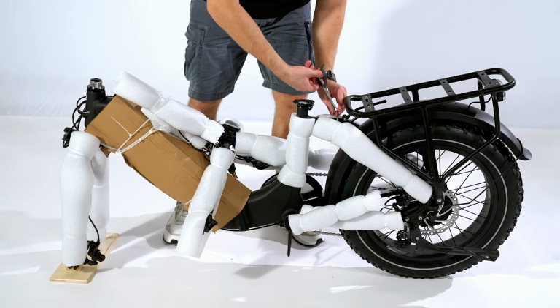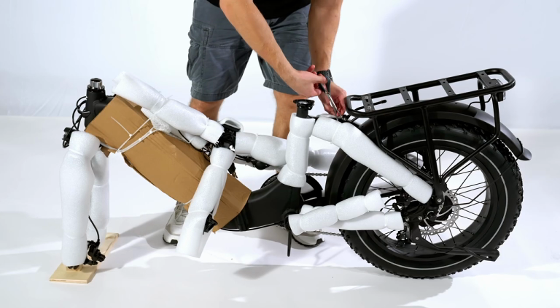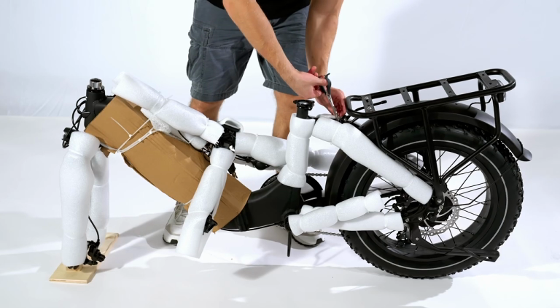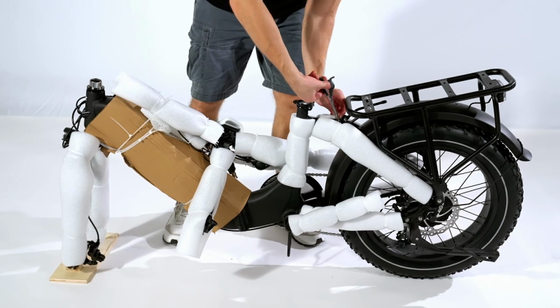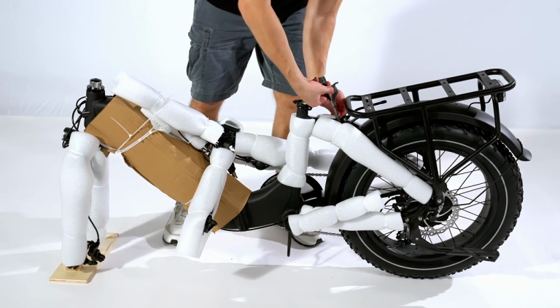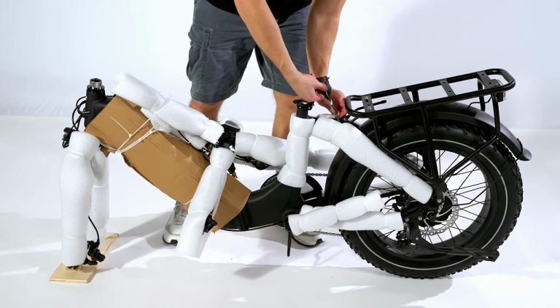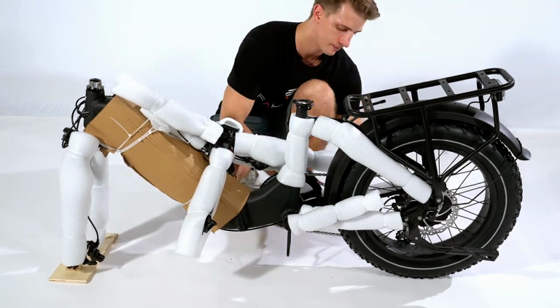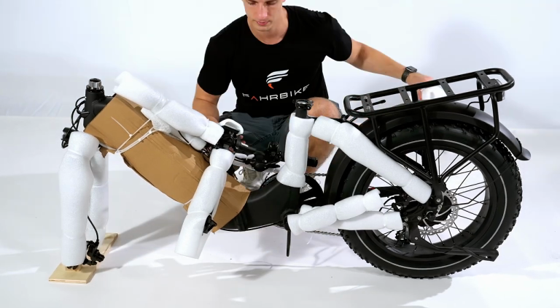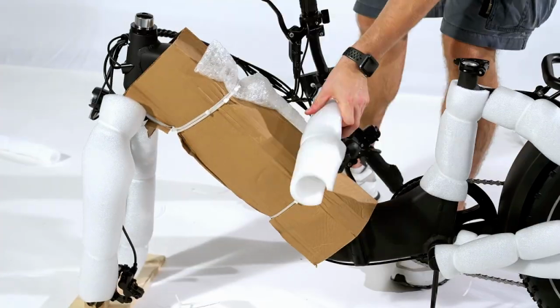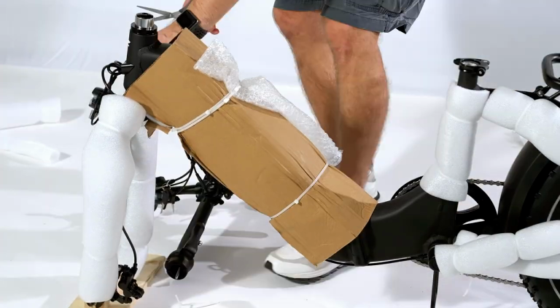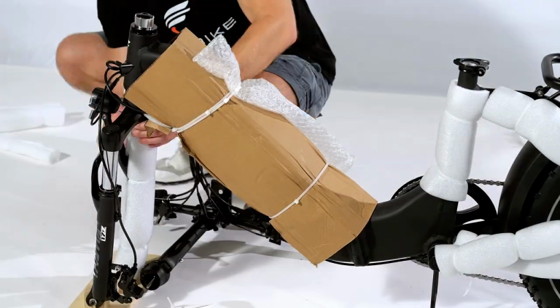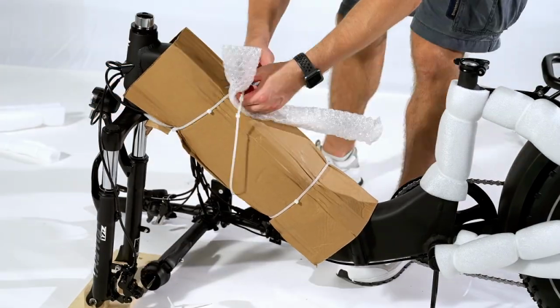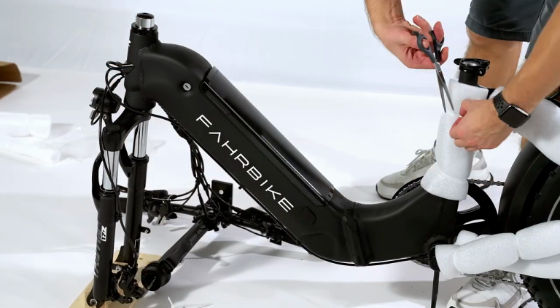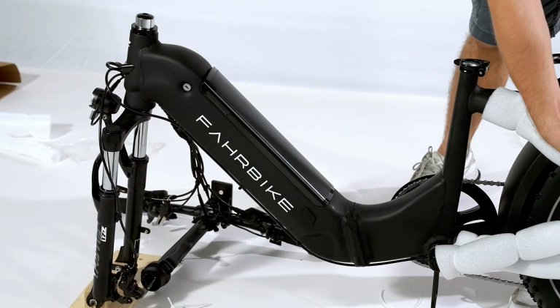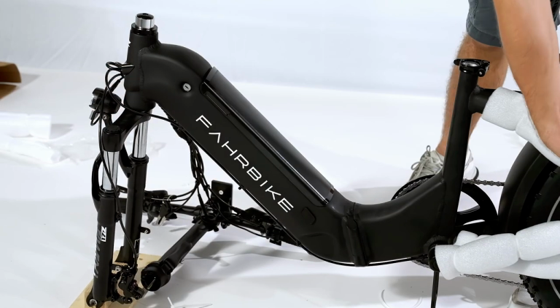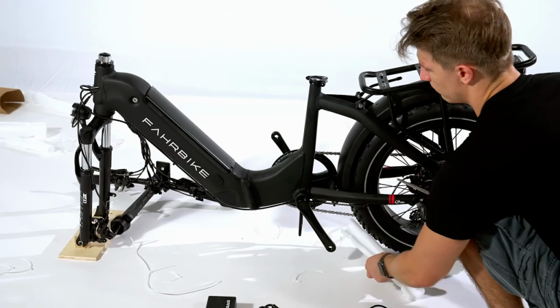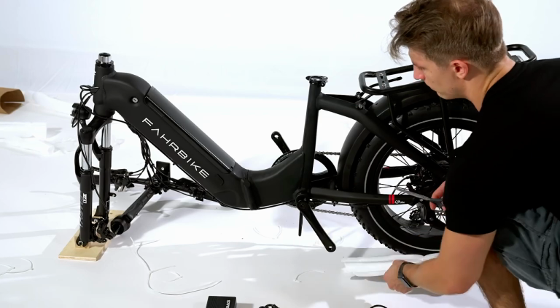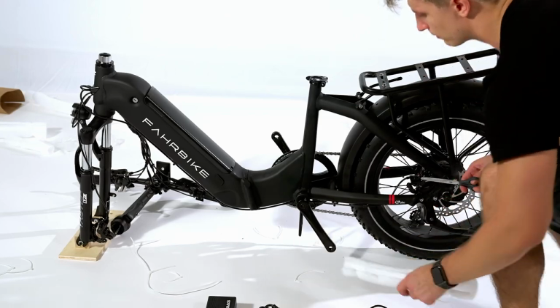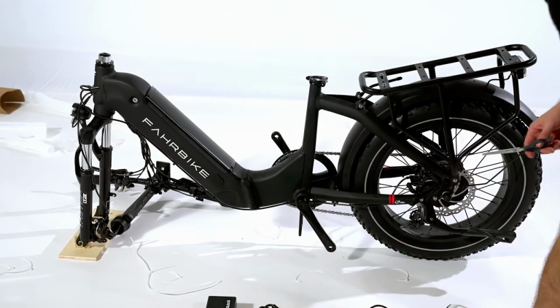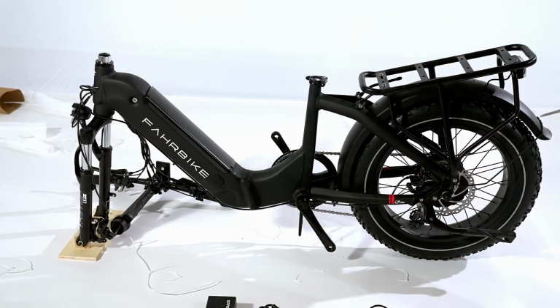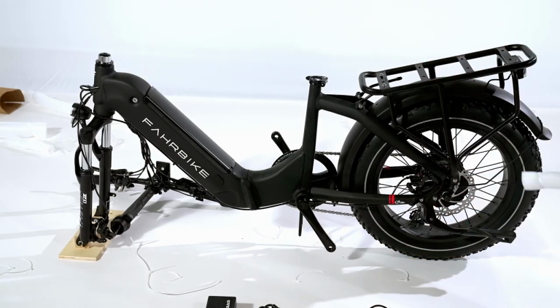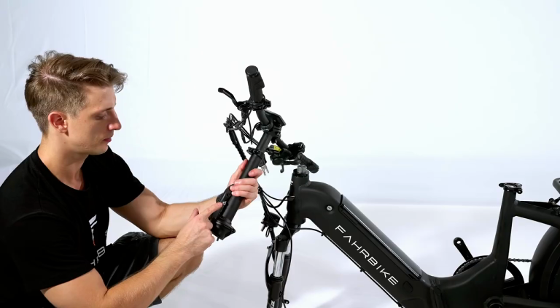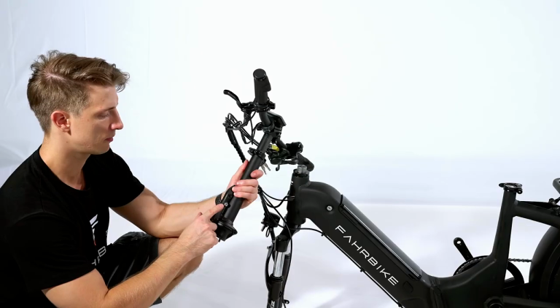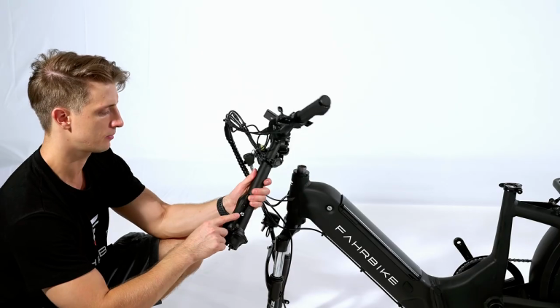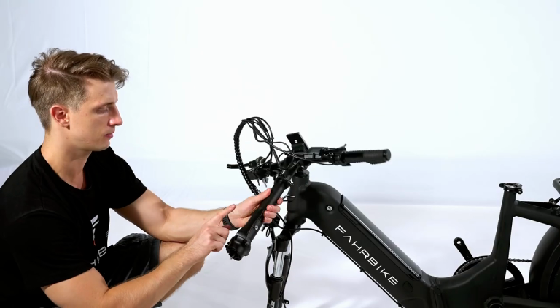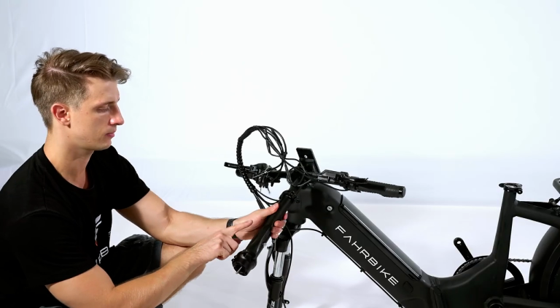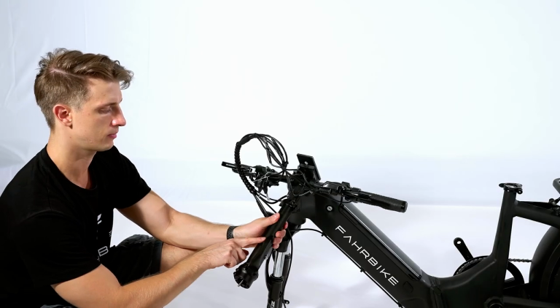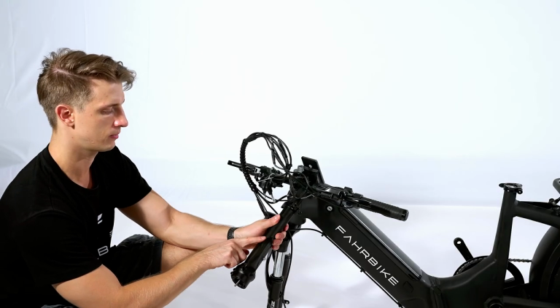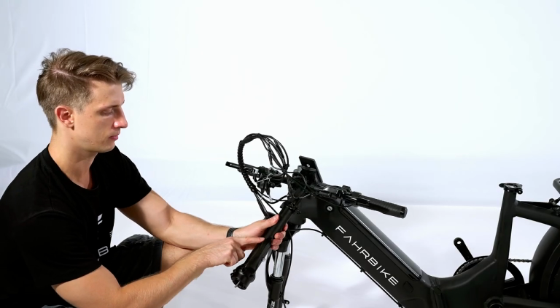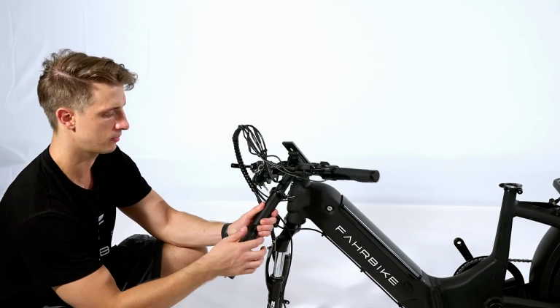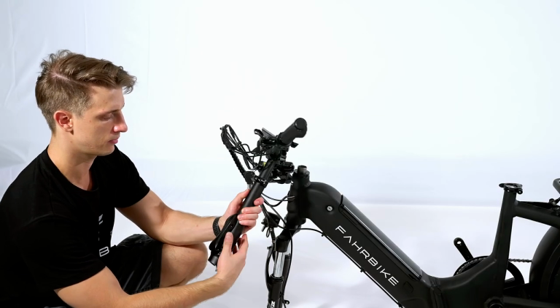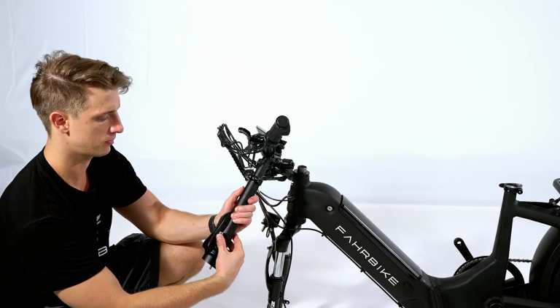You can now proceed to carefully remove all the safety wrapping from the bike. Then let's start the assembly.